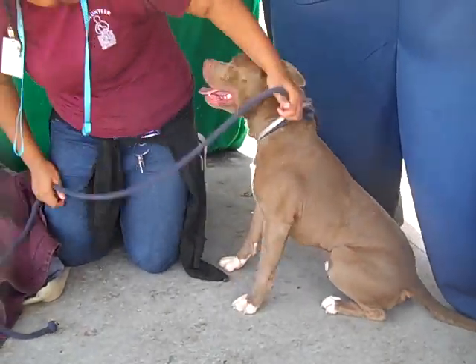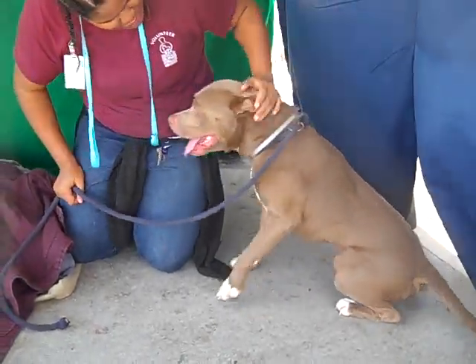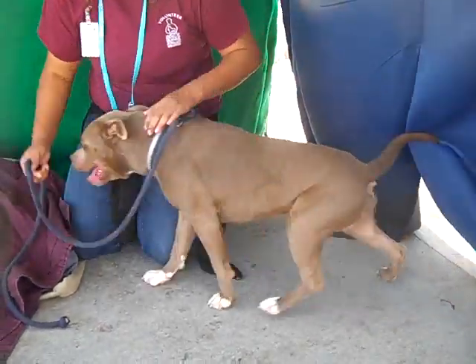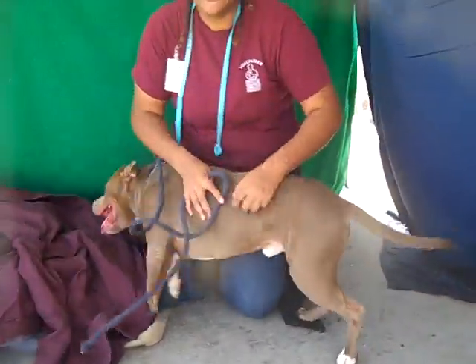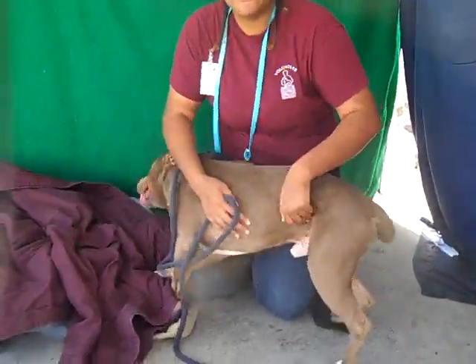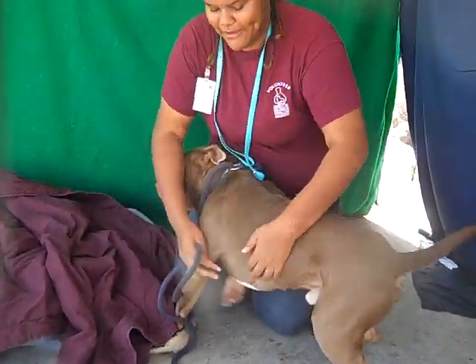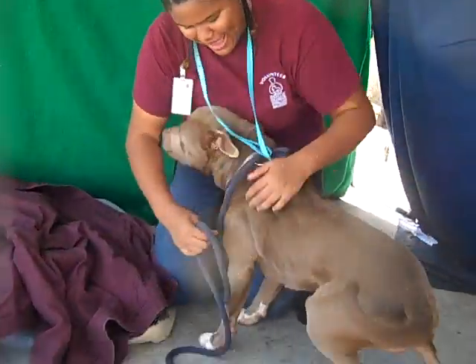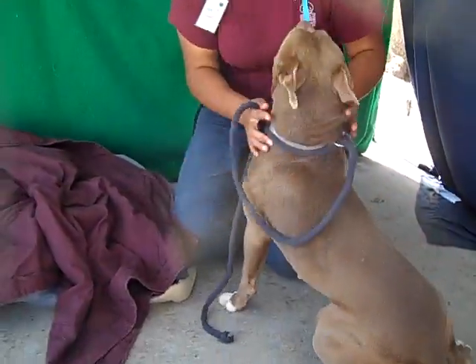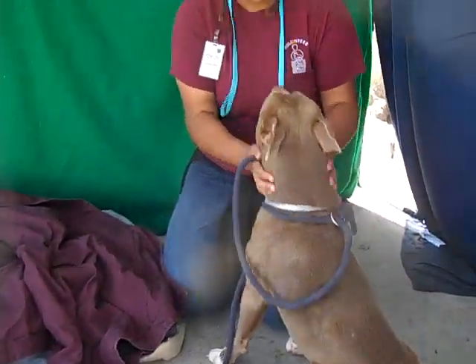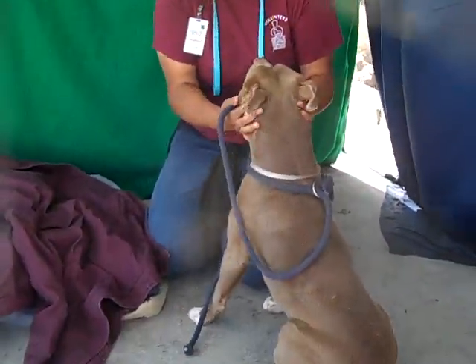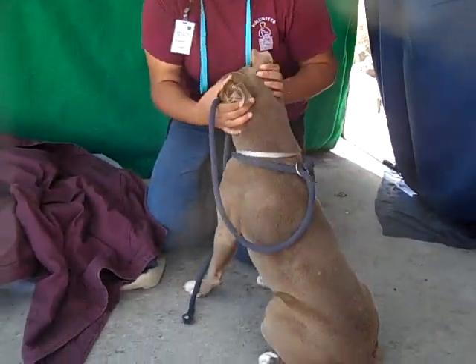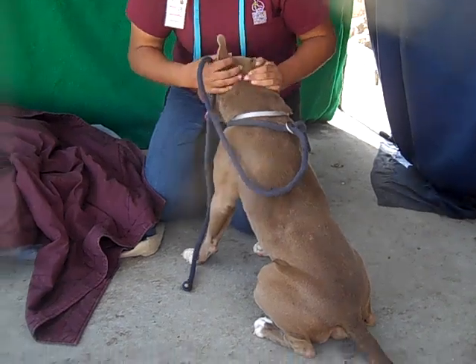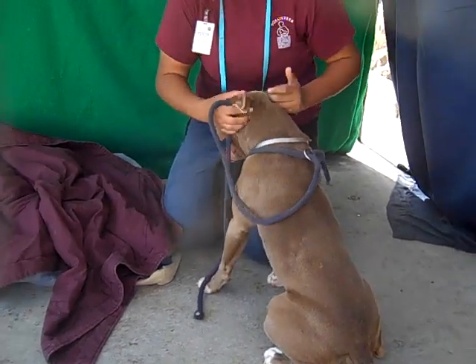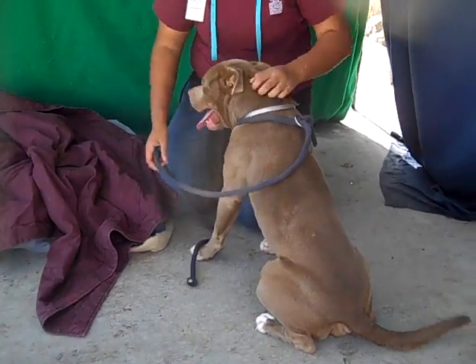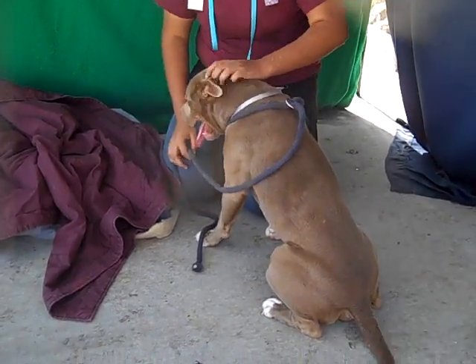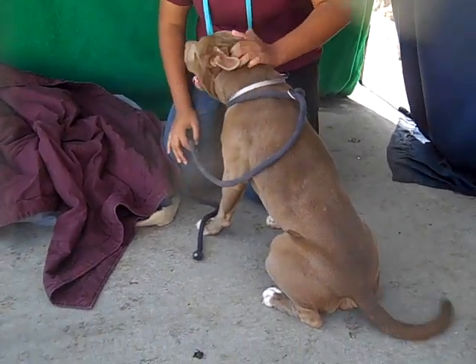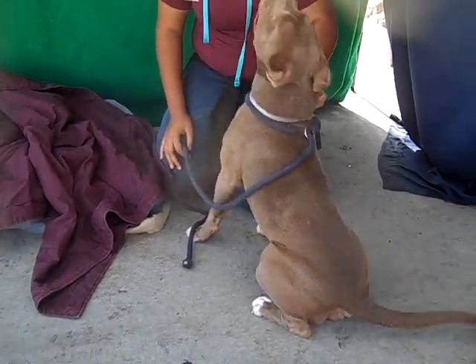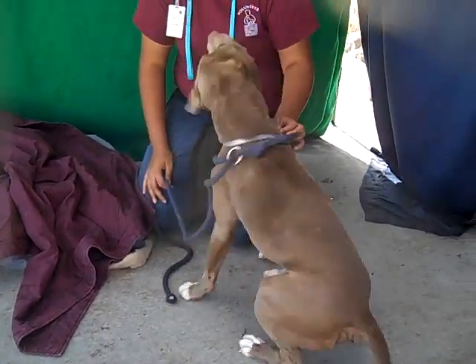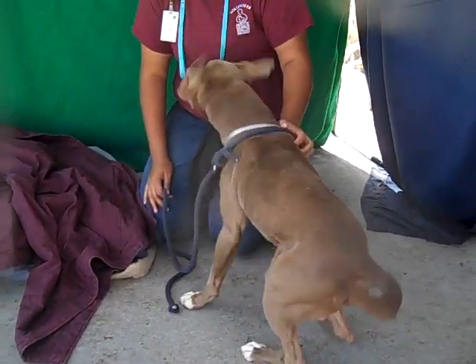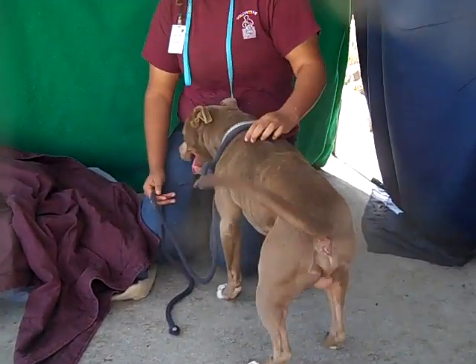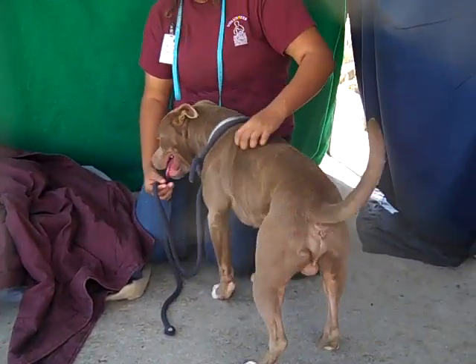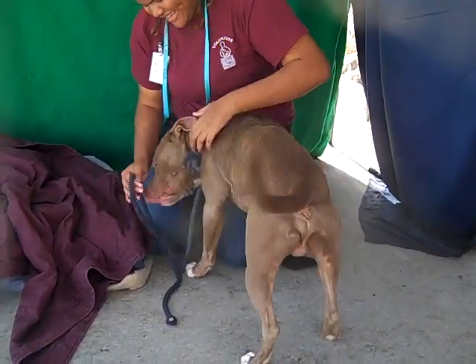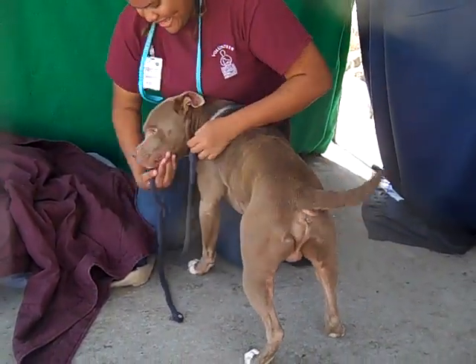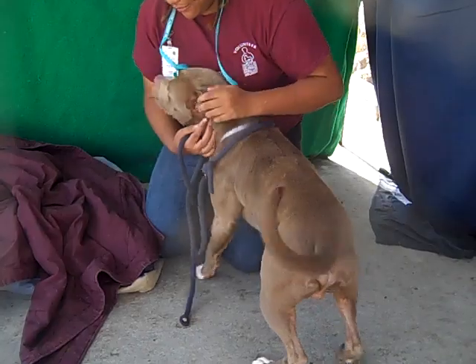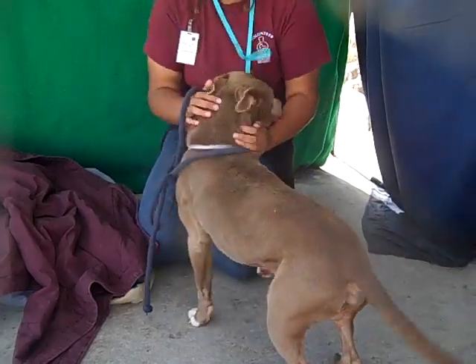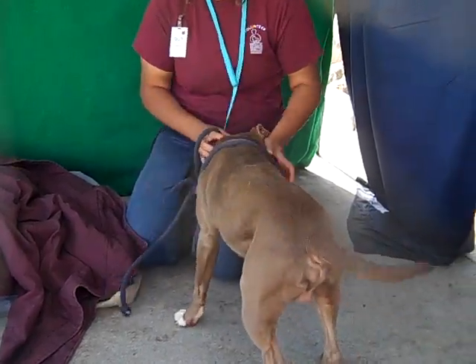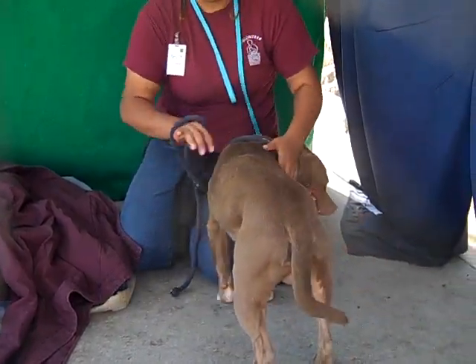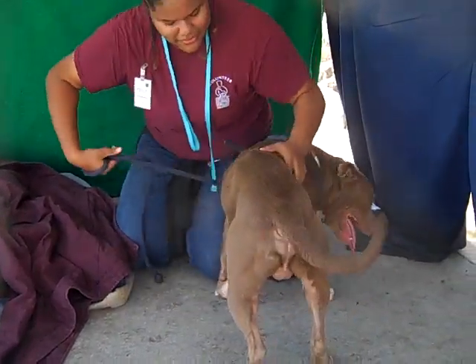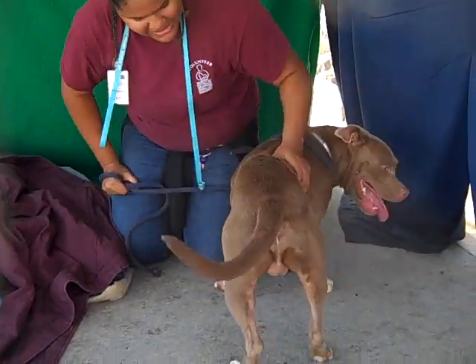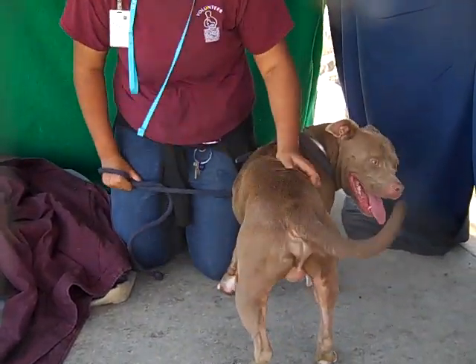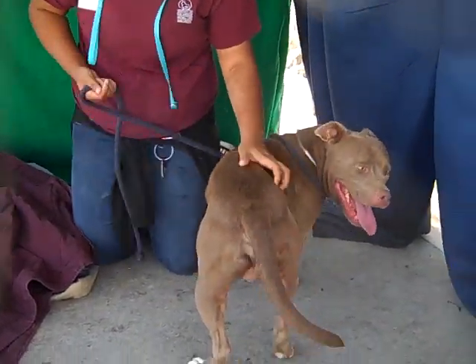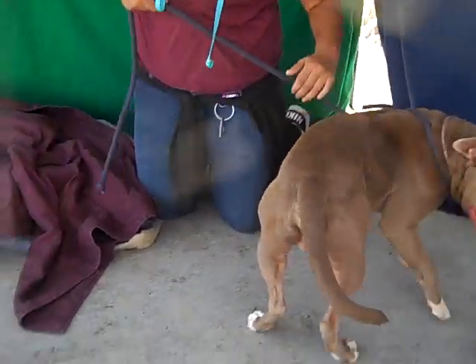He's very people-oriented, loves people, absolutely adores people. He's a very good dog for someone who's willing to put in the time and effort for him, and a really rewarding dog if you take the time to really train him.